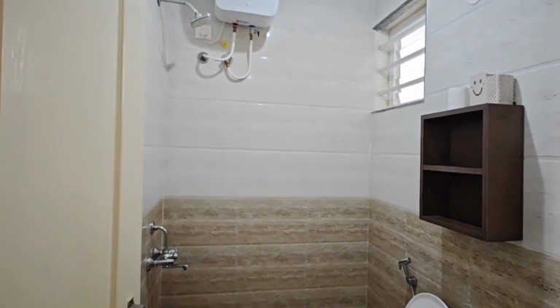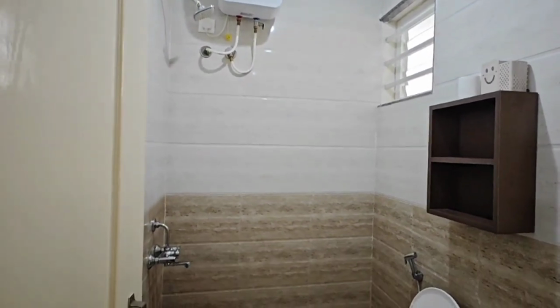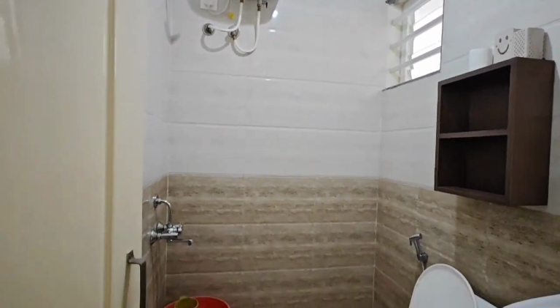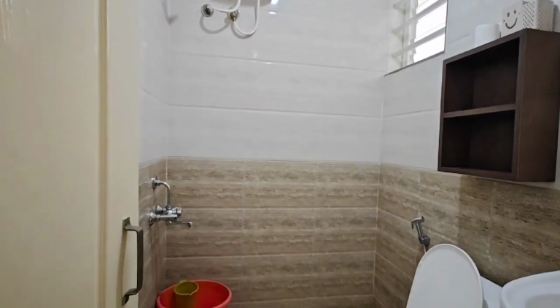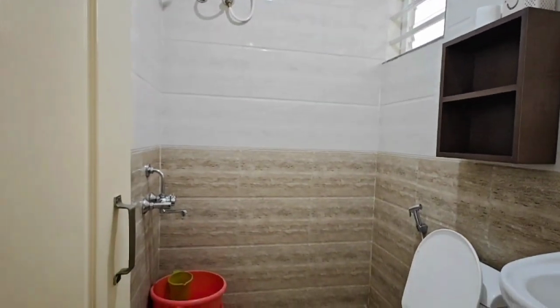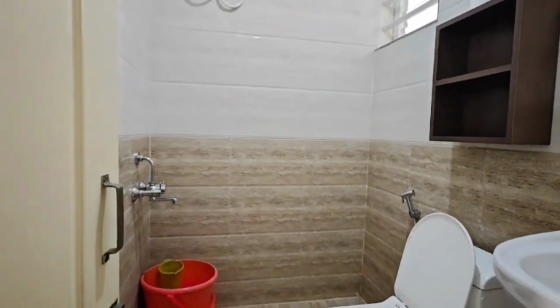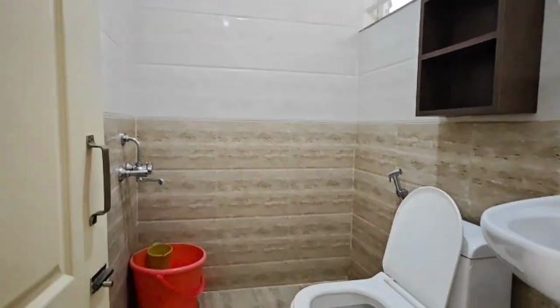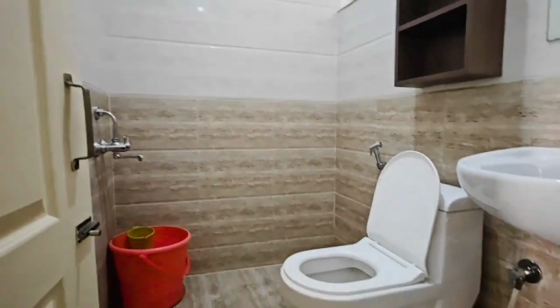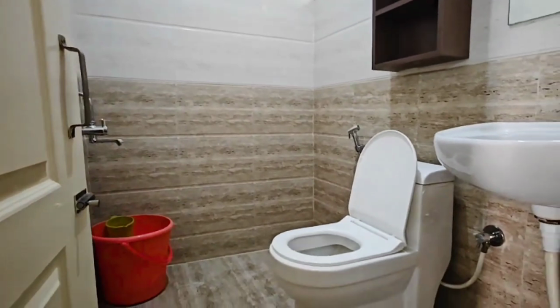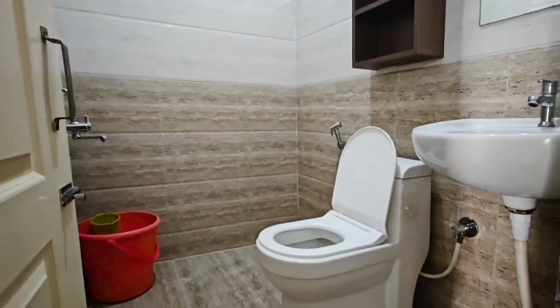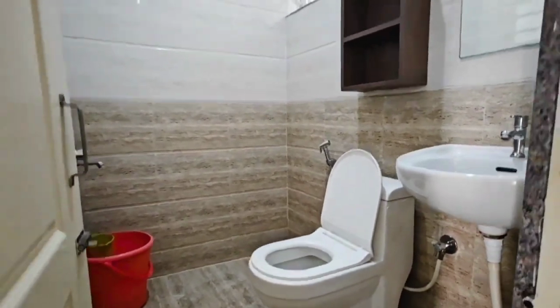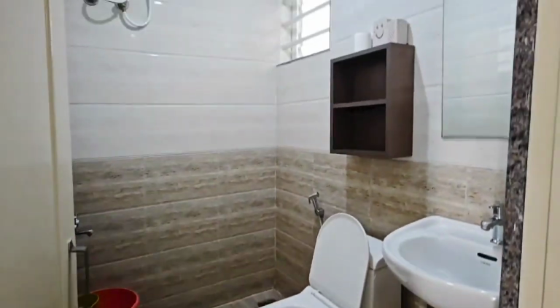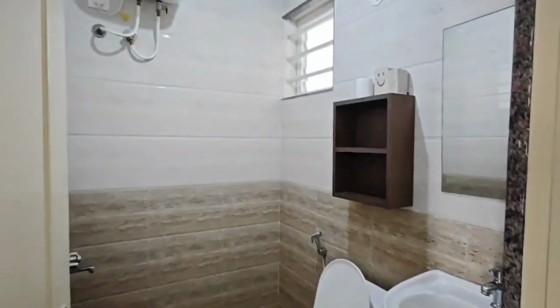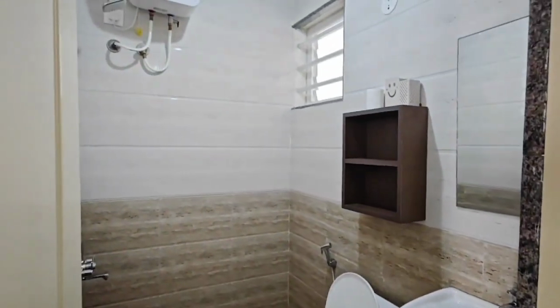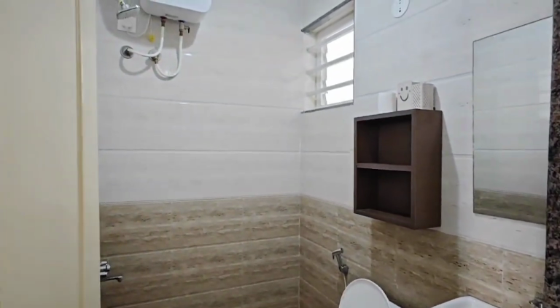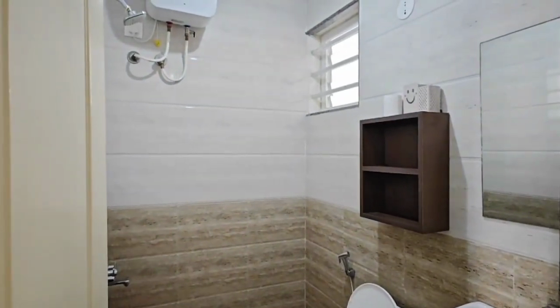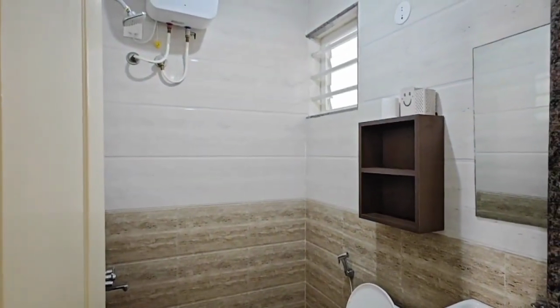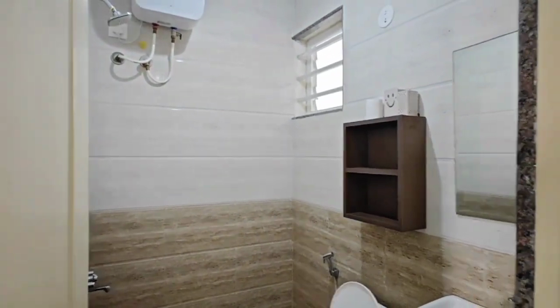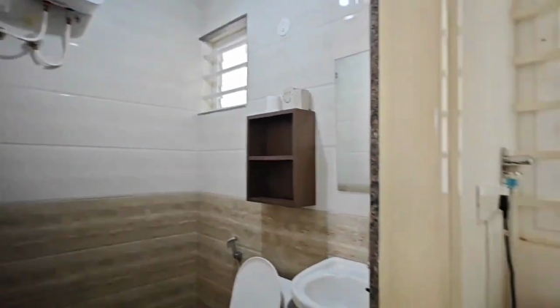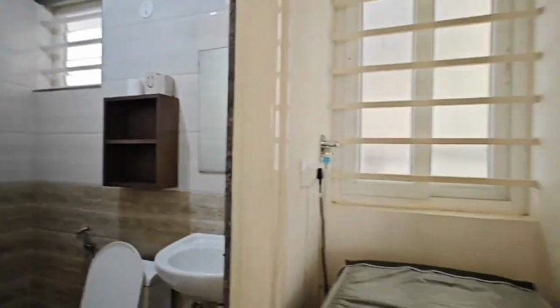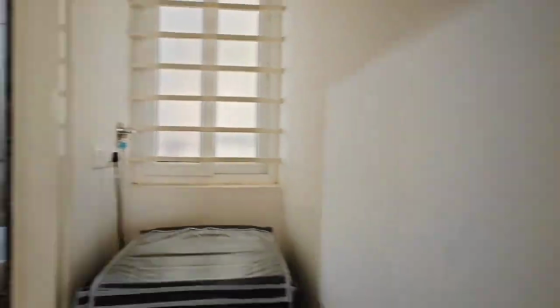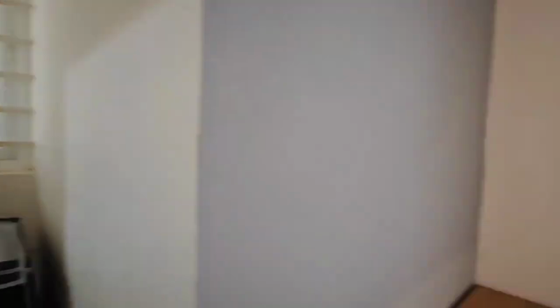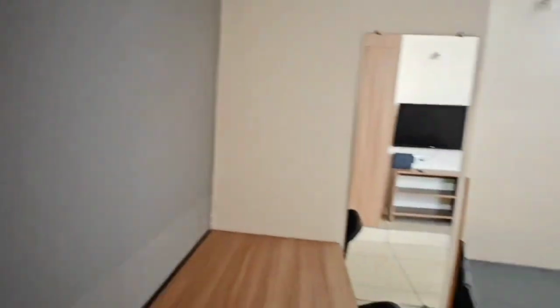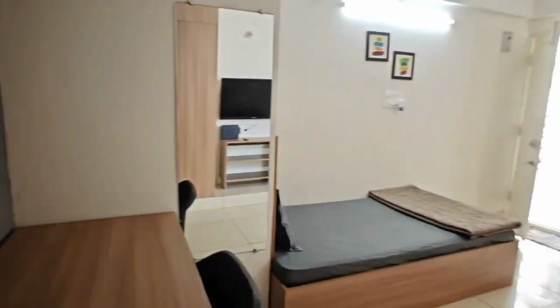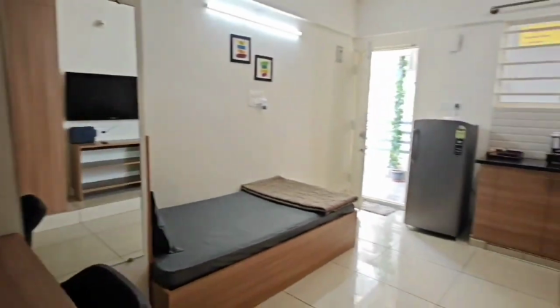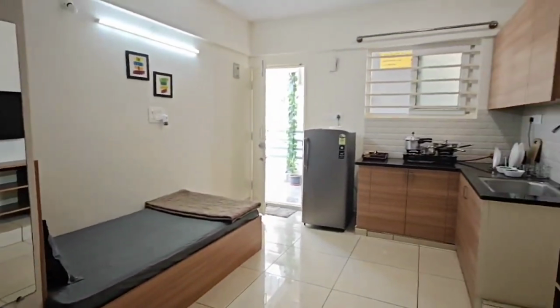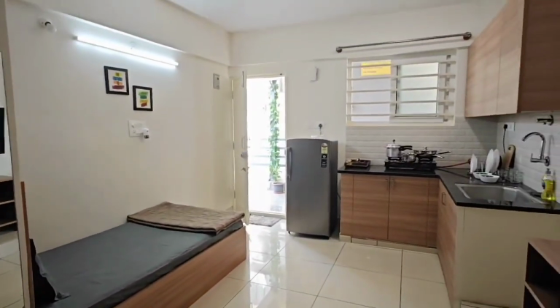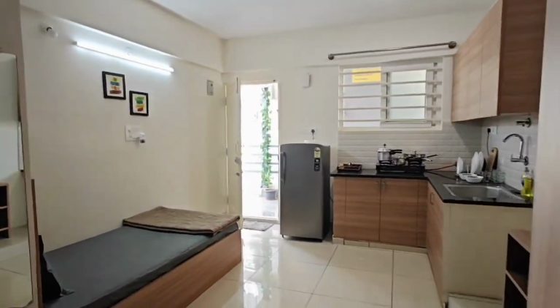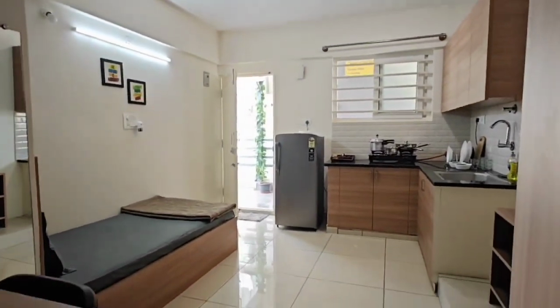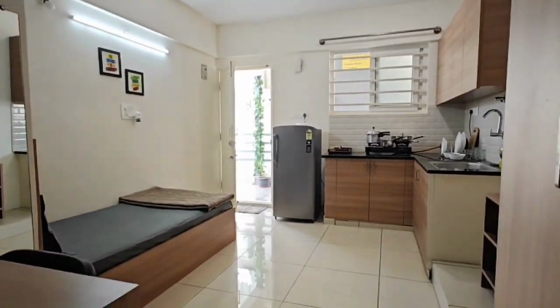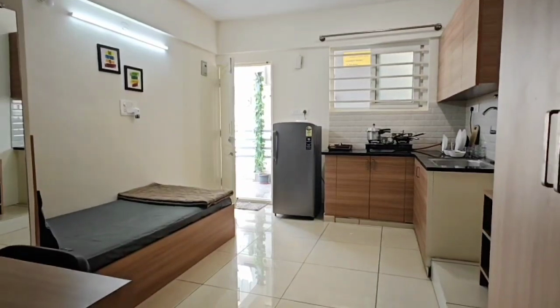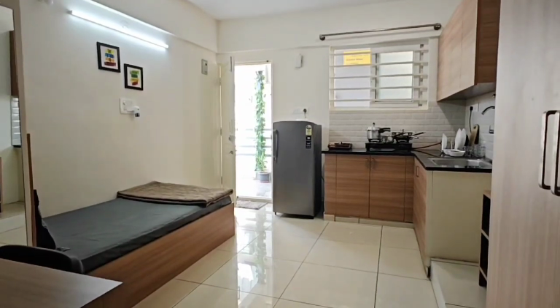Here is the hygienic washroom, as you can see in the video. All our flats are handed over in the same condition as you can see in the video to the tenants, and here is the spacious studio room.